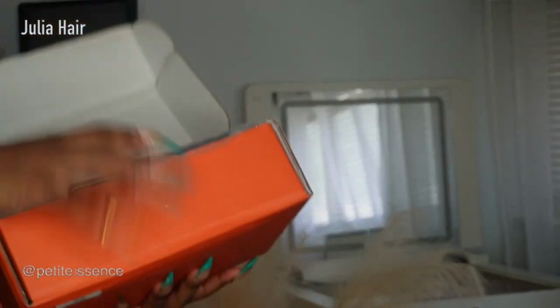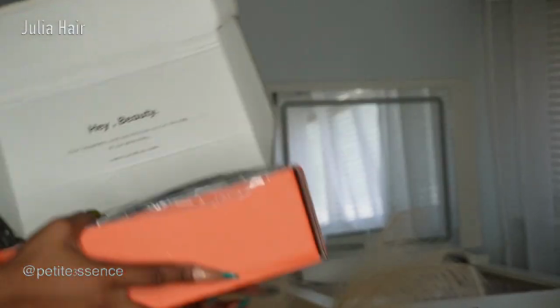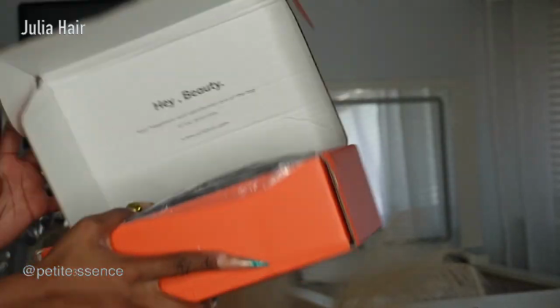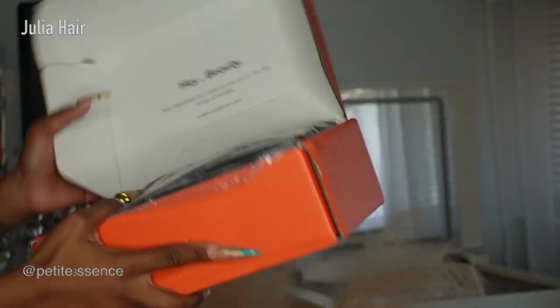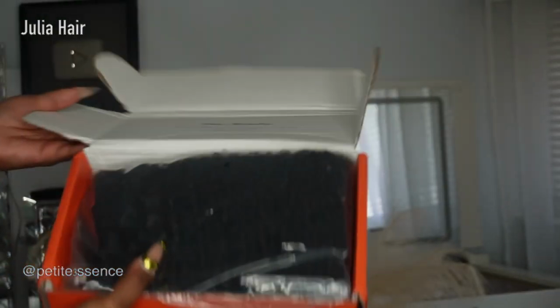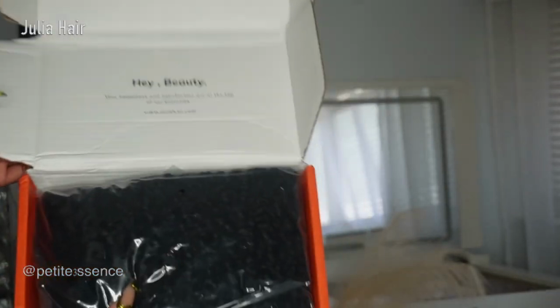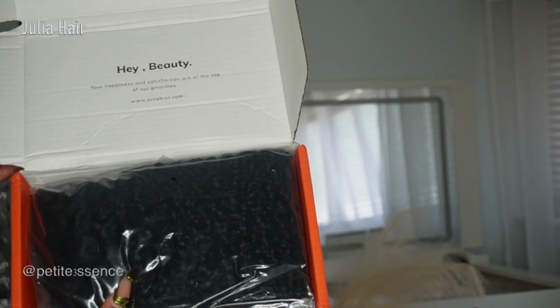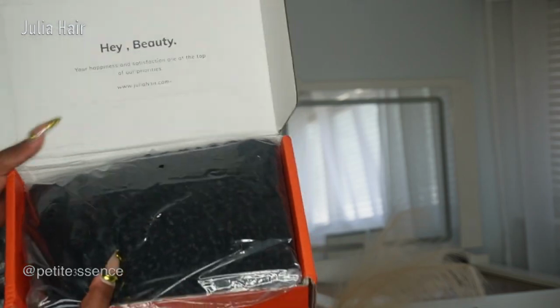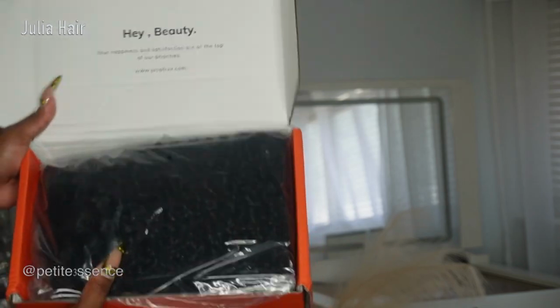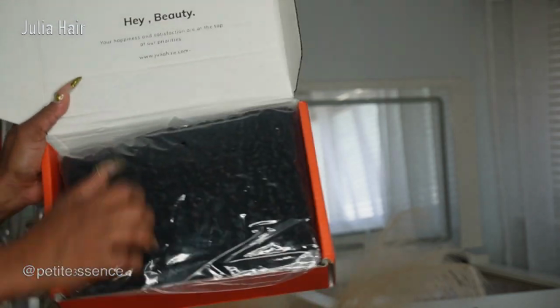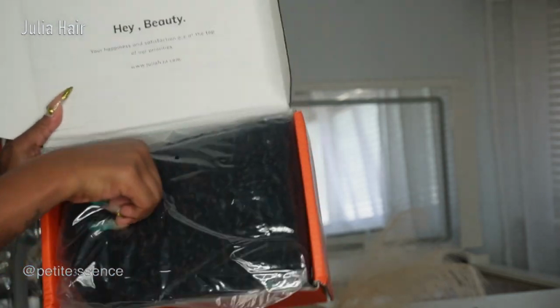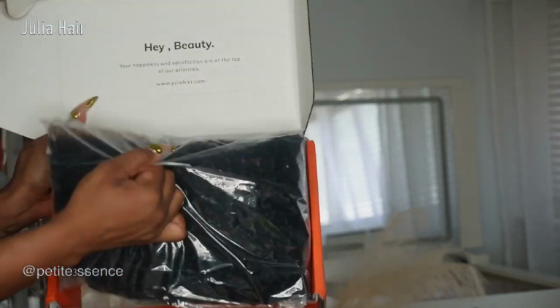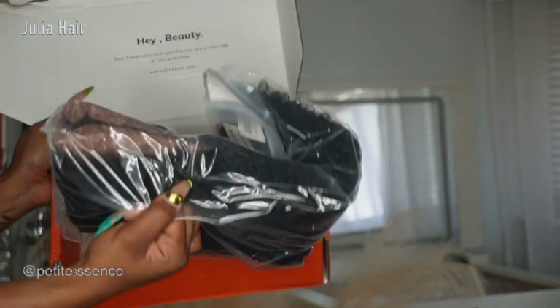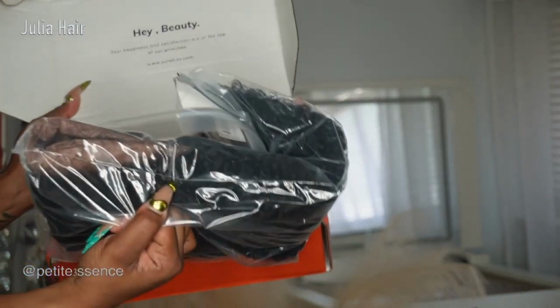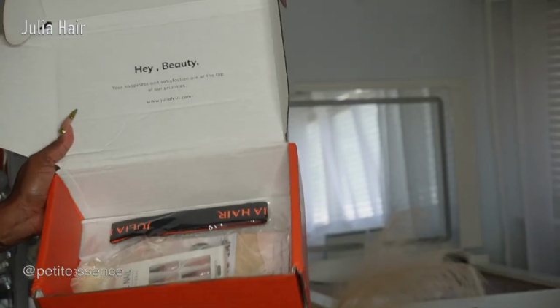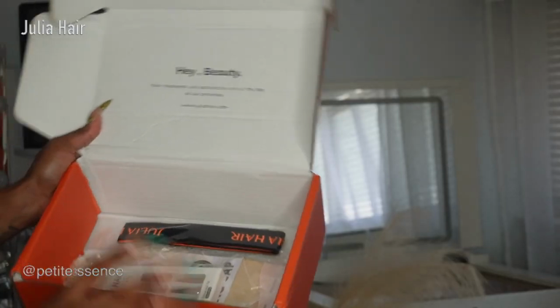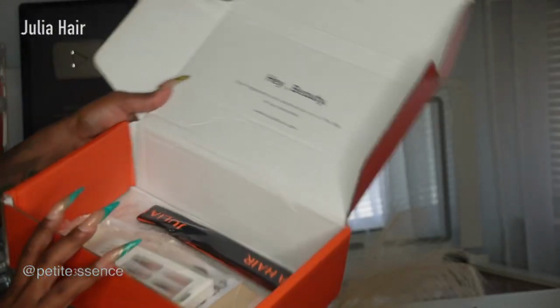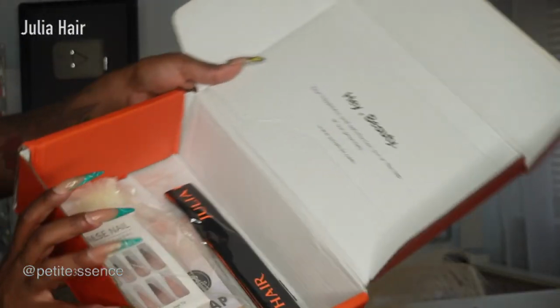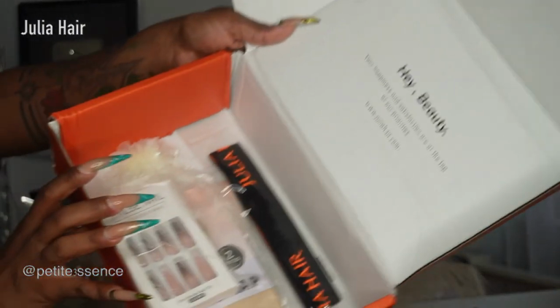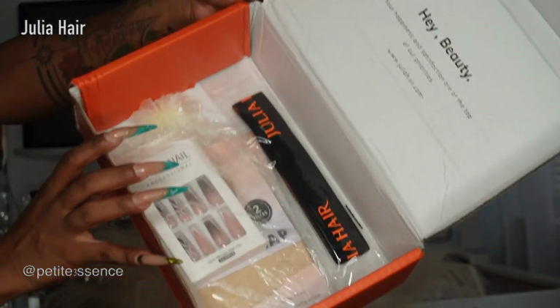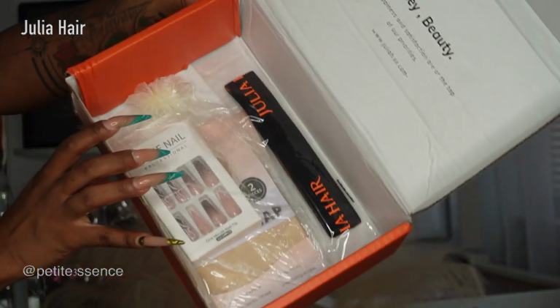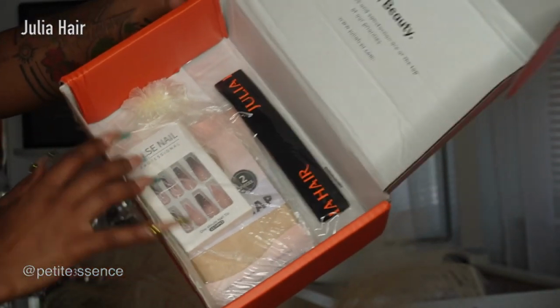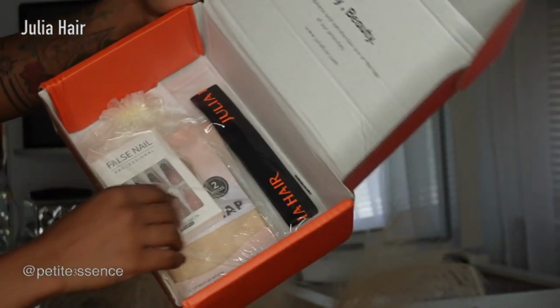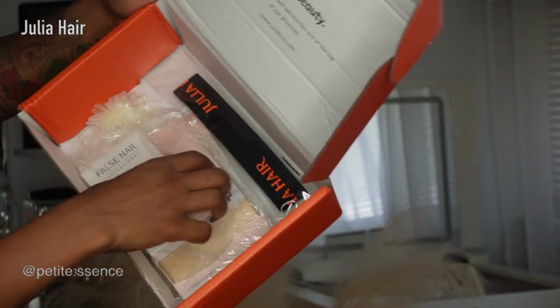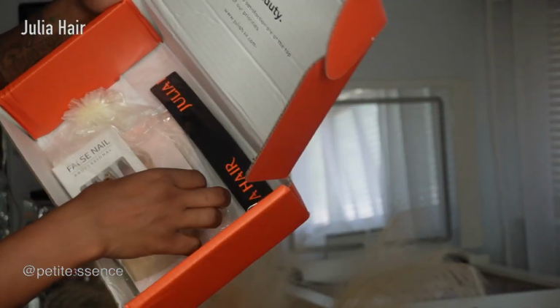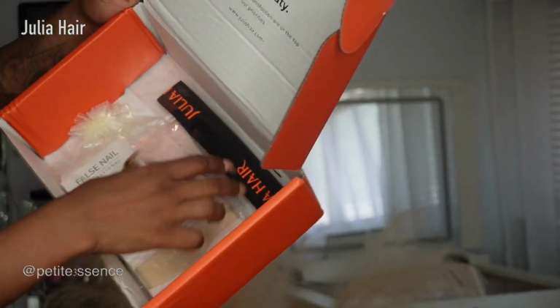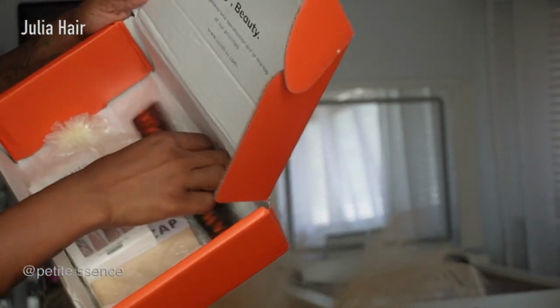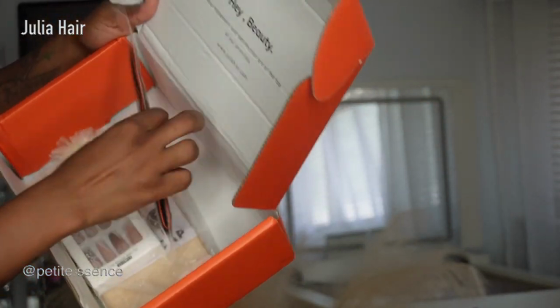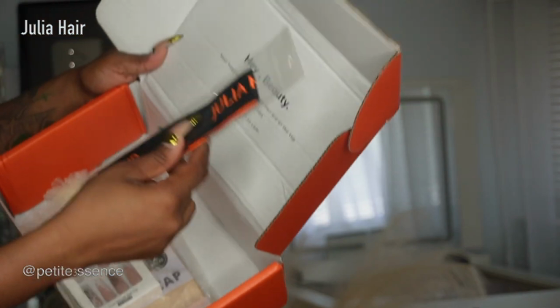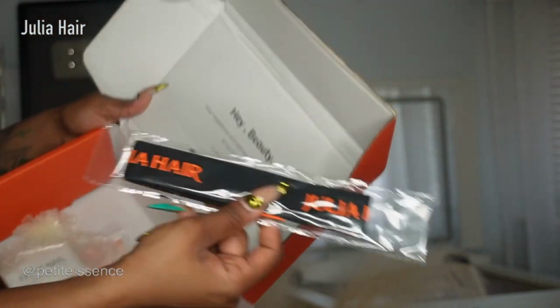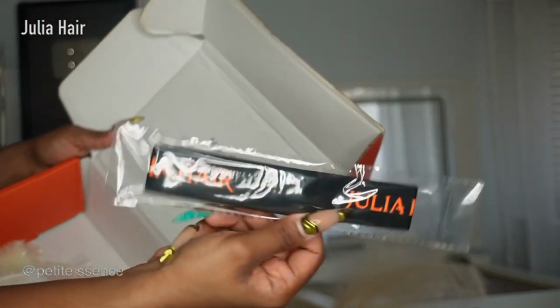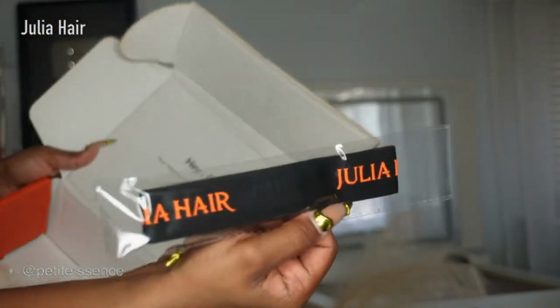Firstly, I'm seeing the wig, and I also got a Julia-branded elastic headband.